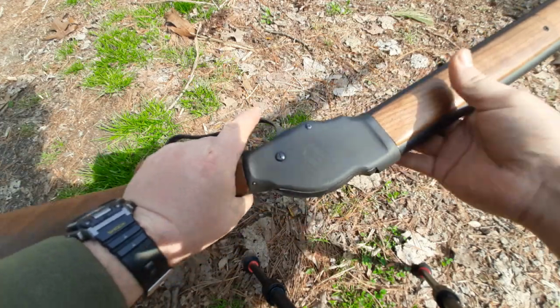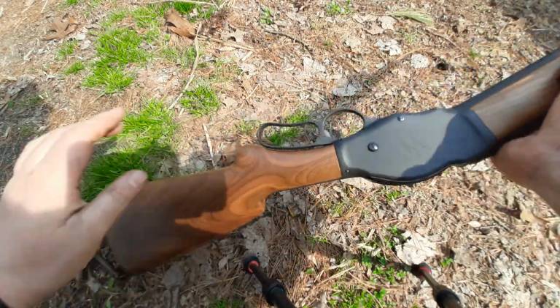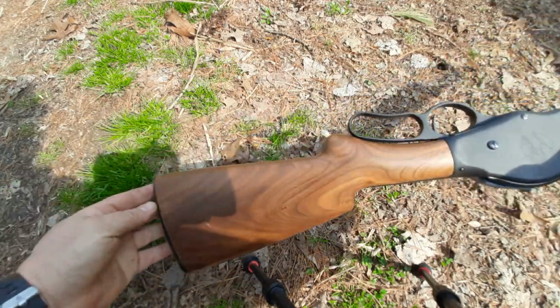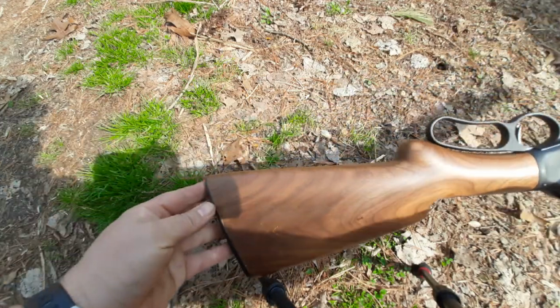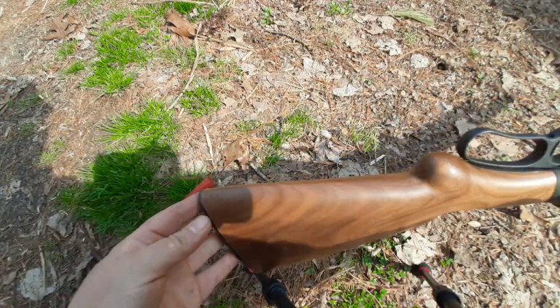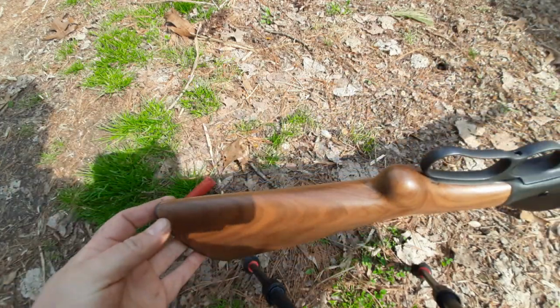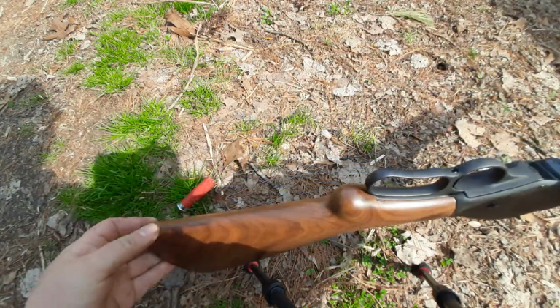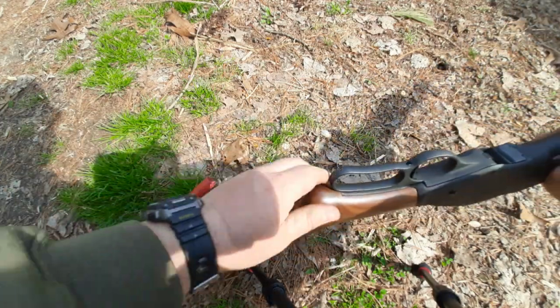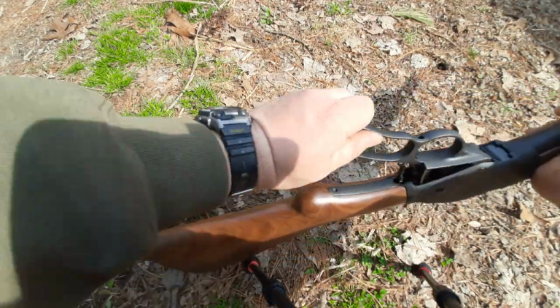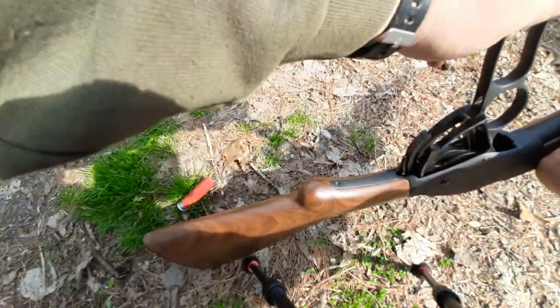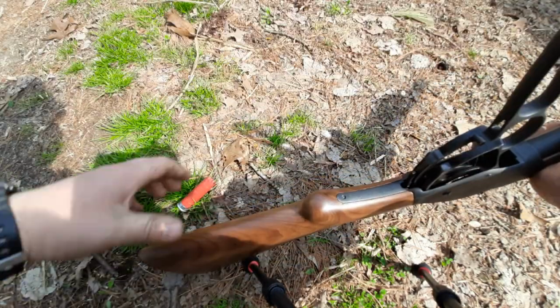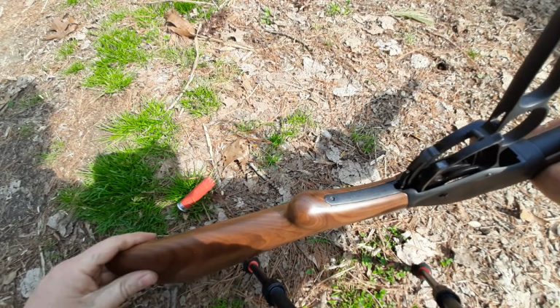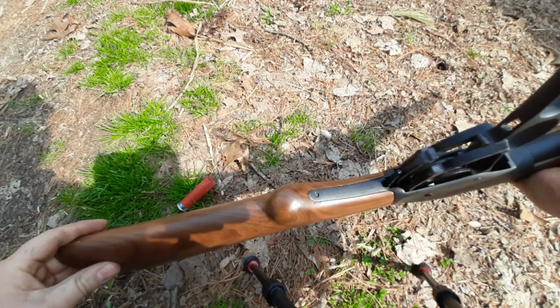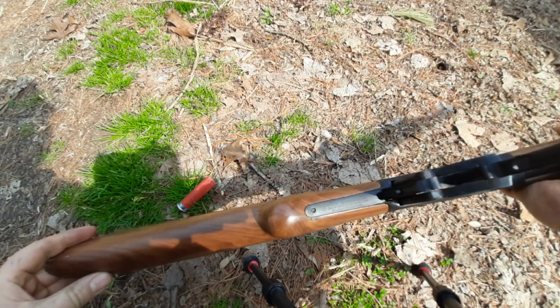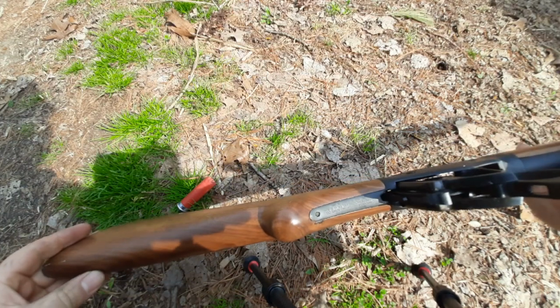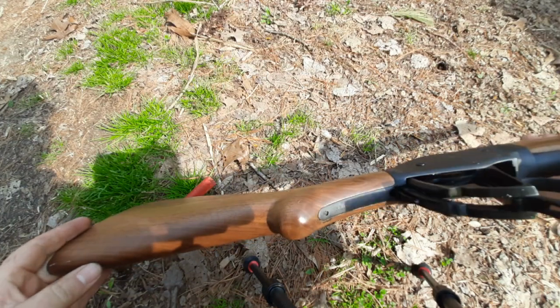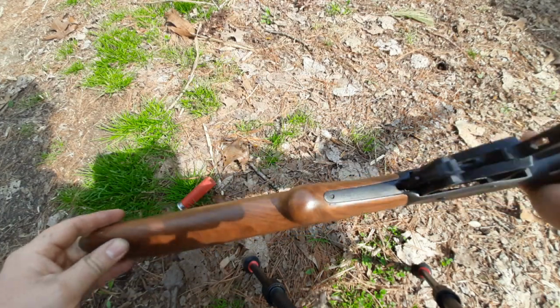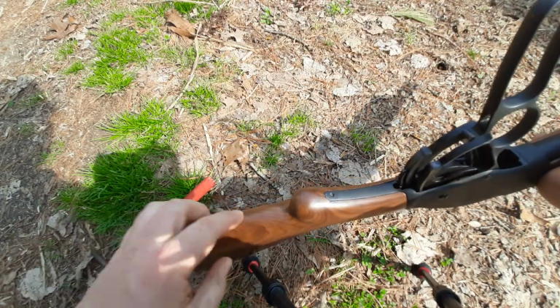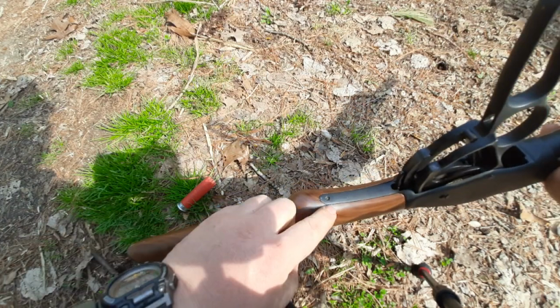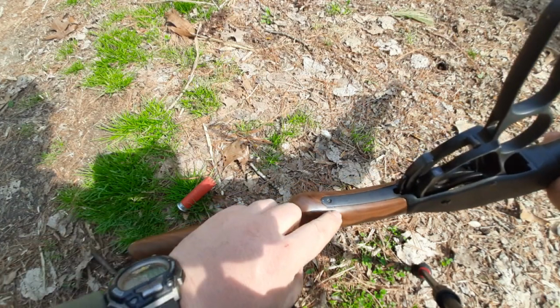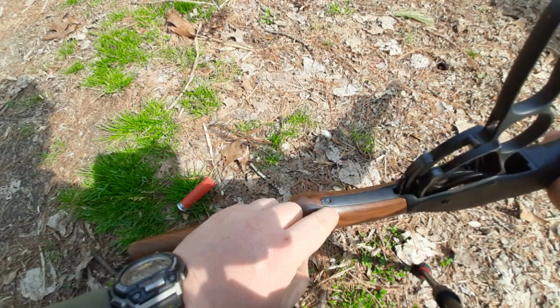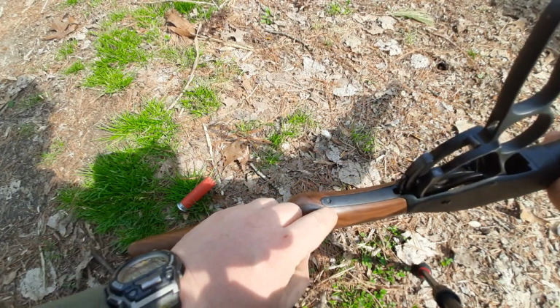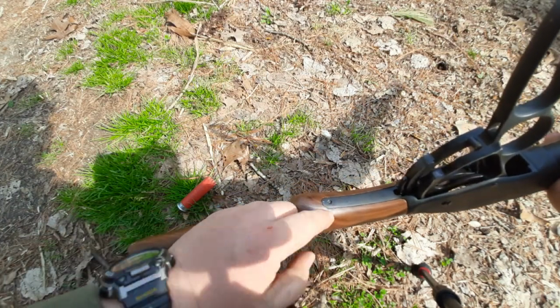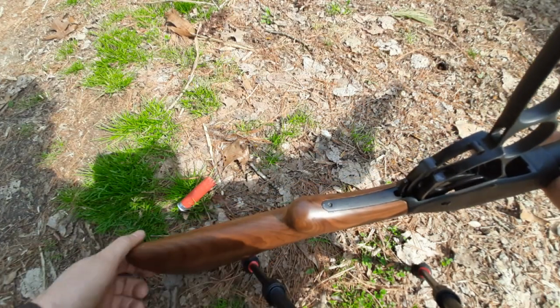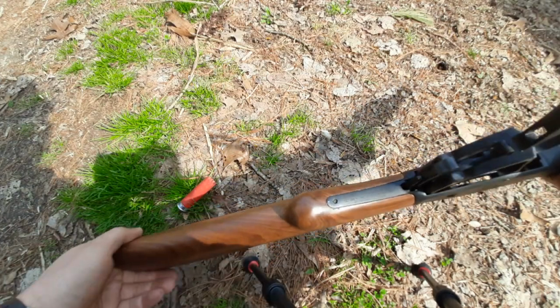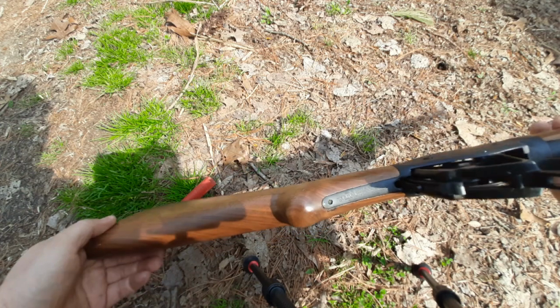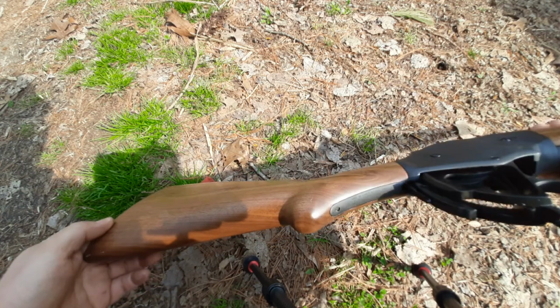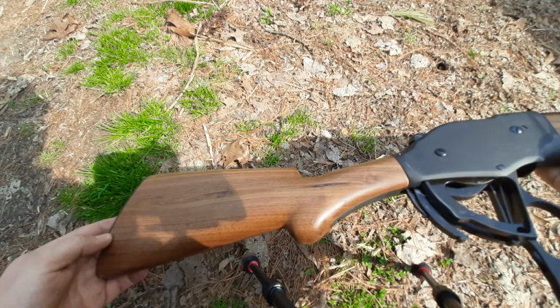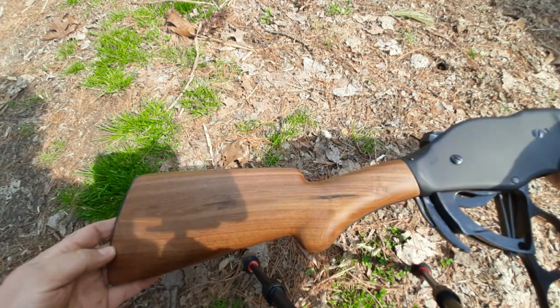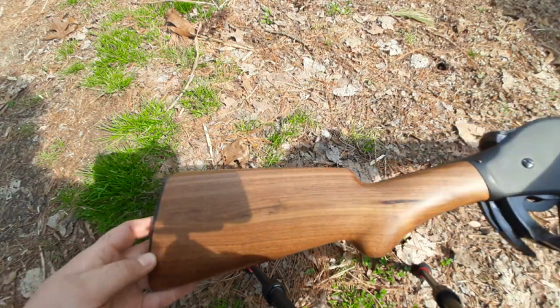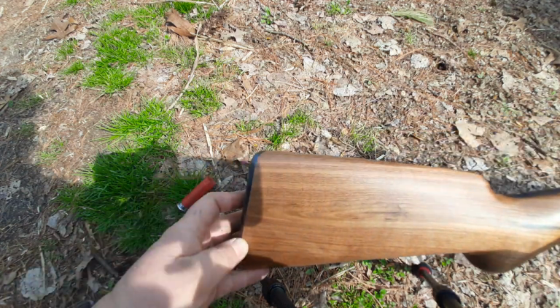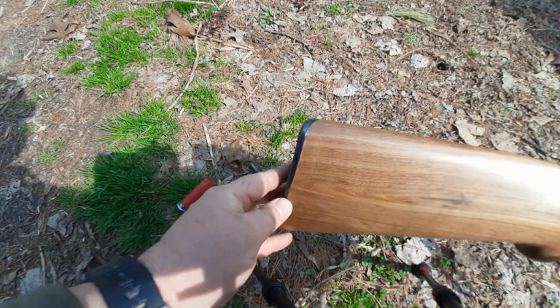Fit and finish completely on point. Look at this — that's a knot in the wood right there. Look at this butt plate.